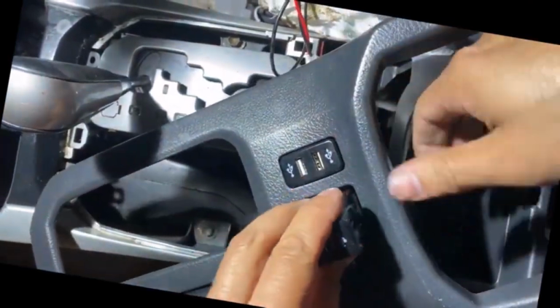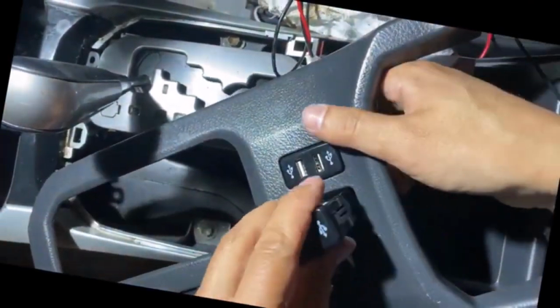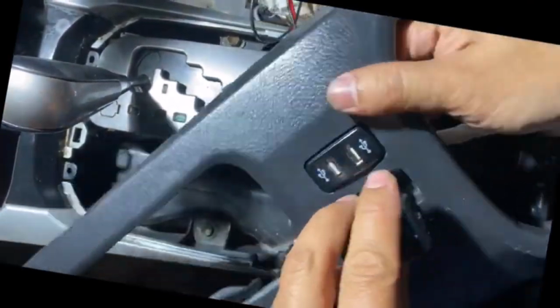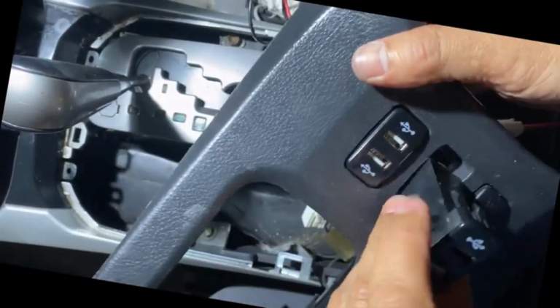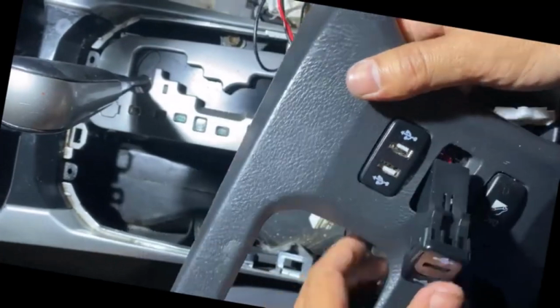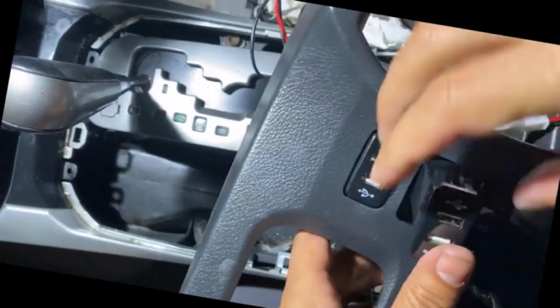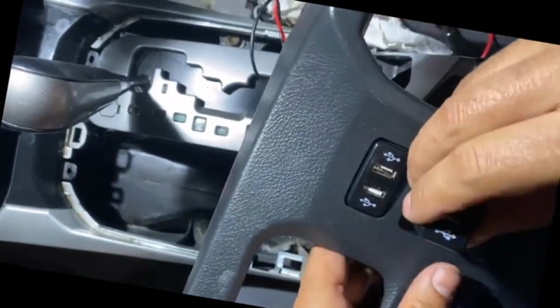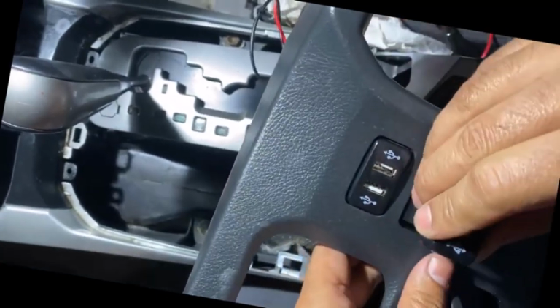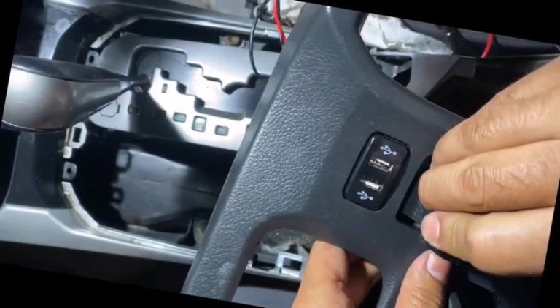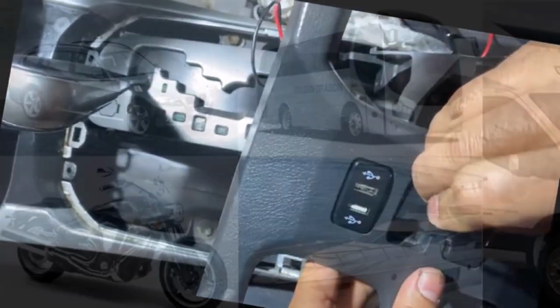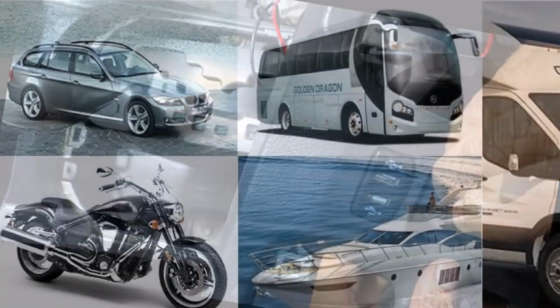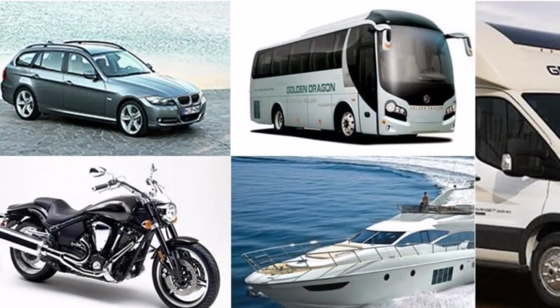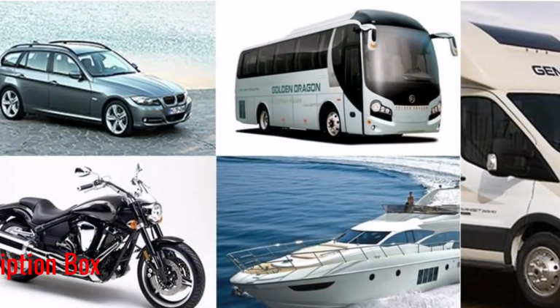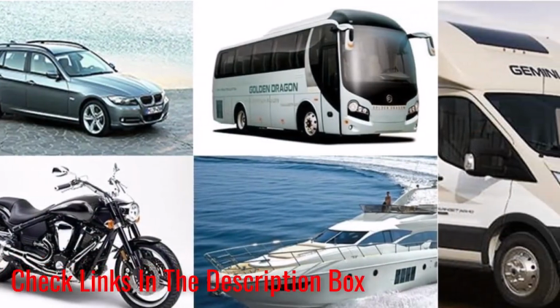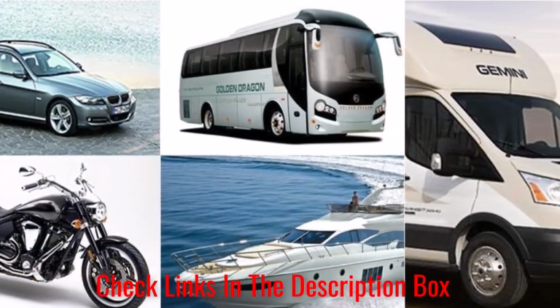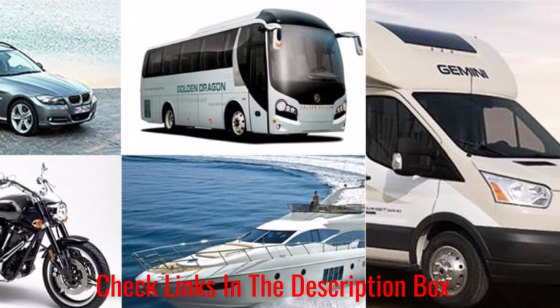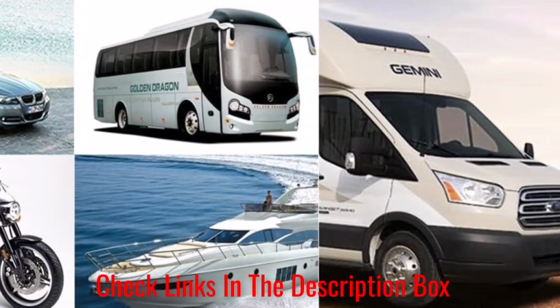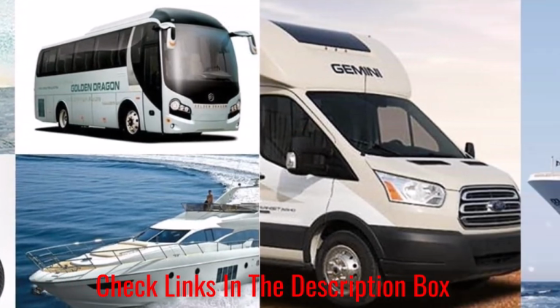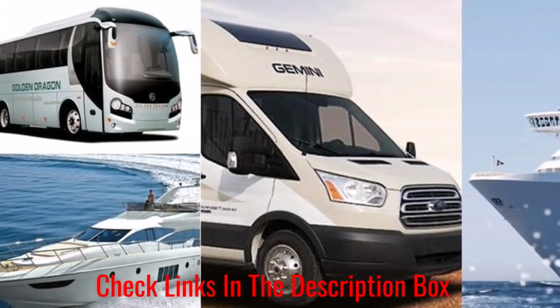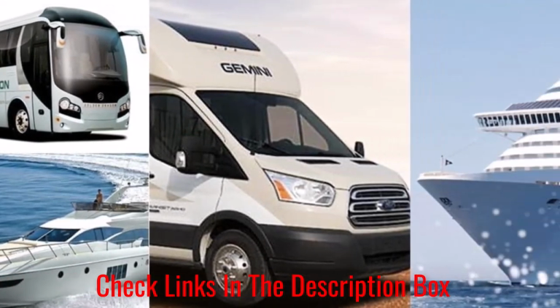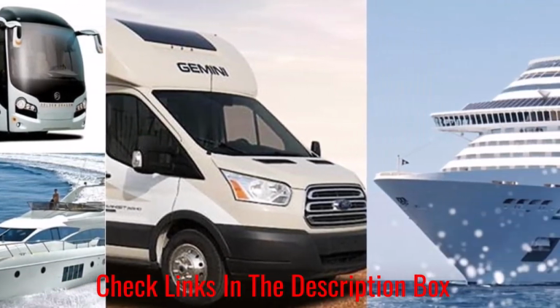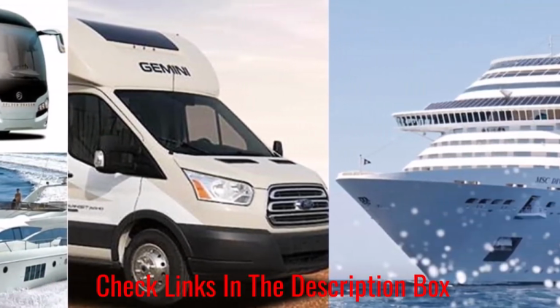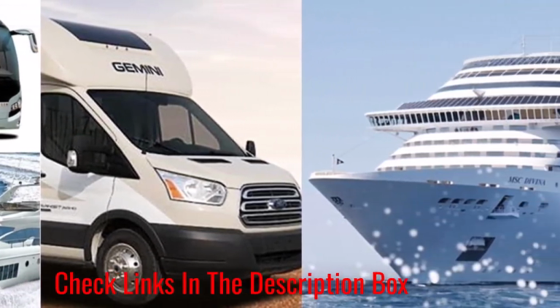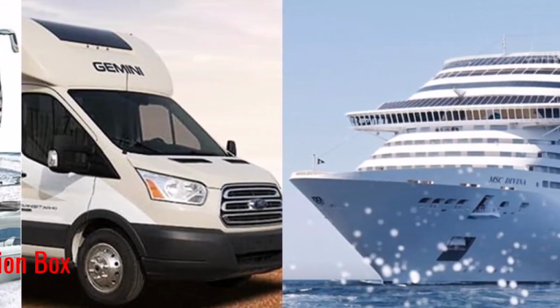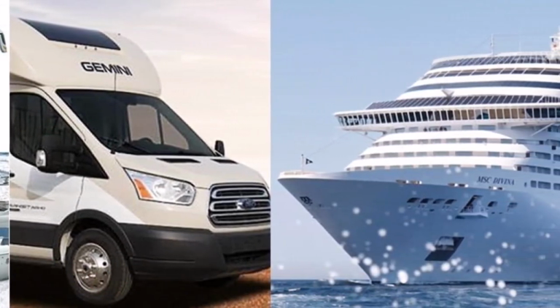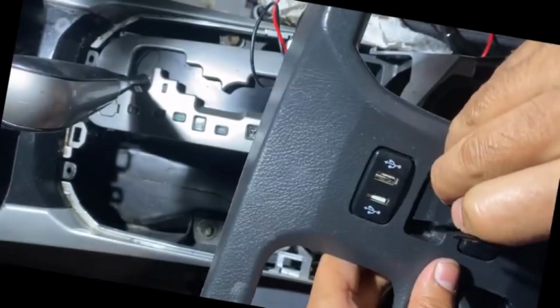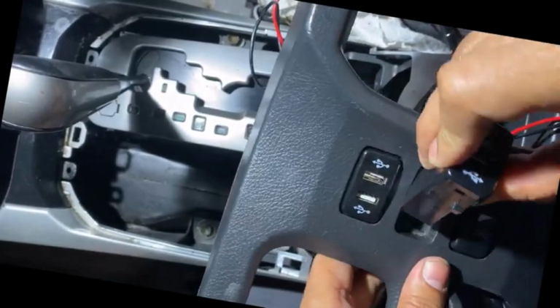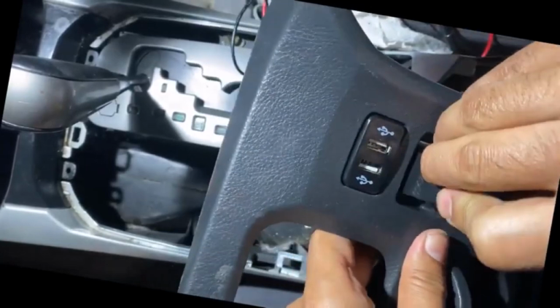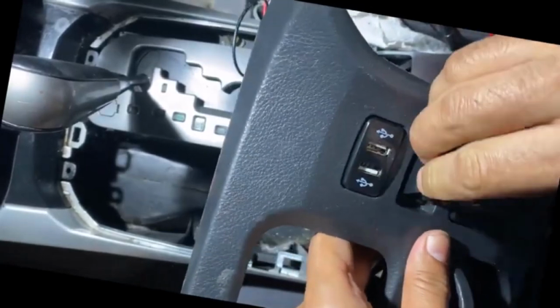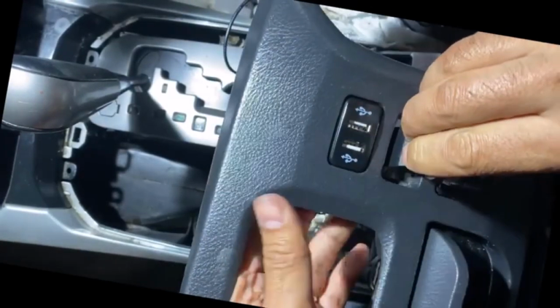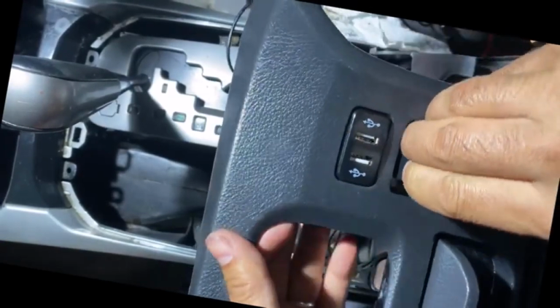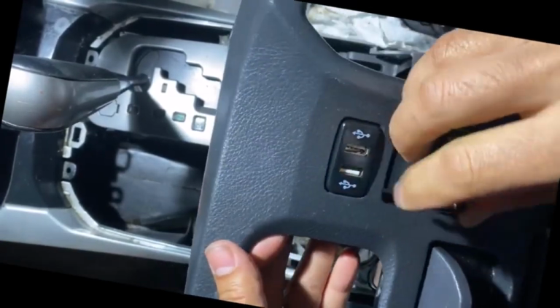With its dual USB charging ports with a single output of 2.1A, you can charge two high-speed devices simultaneously. This LED toggle switch panel is primarily constructed of strong plastics that are robust and flame-resistant.